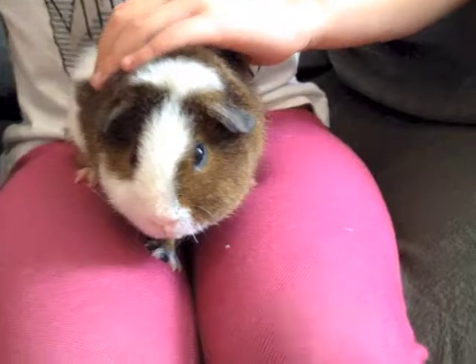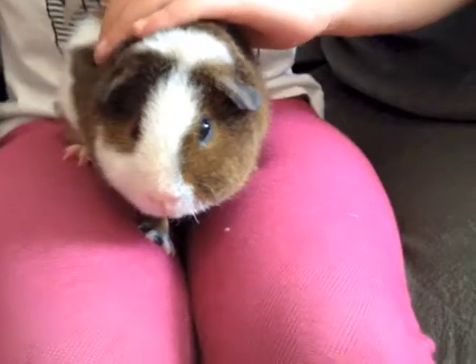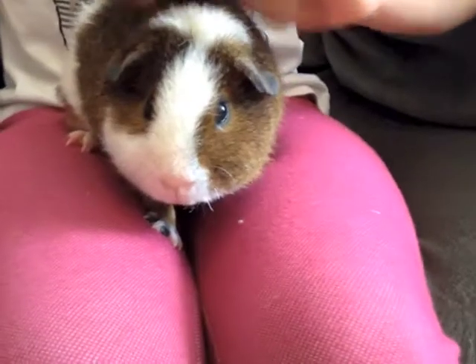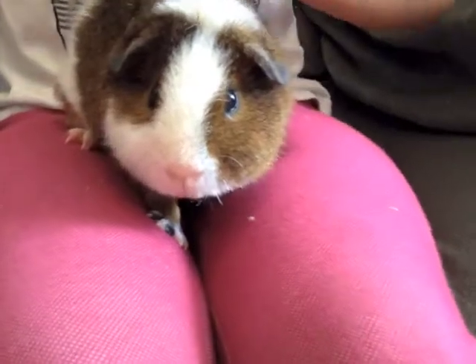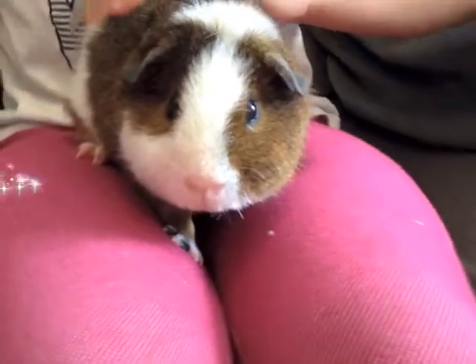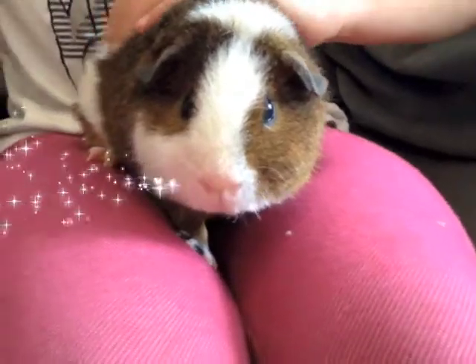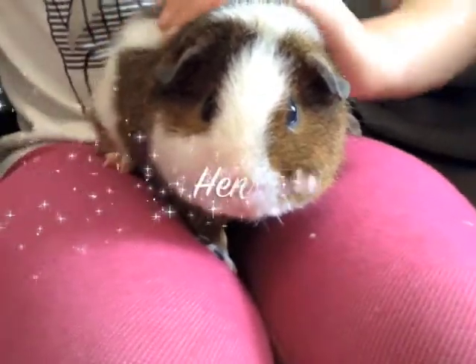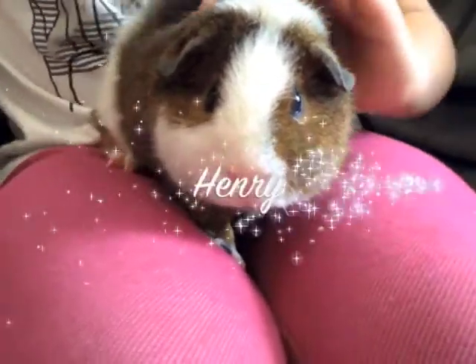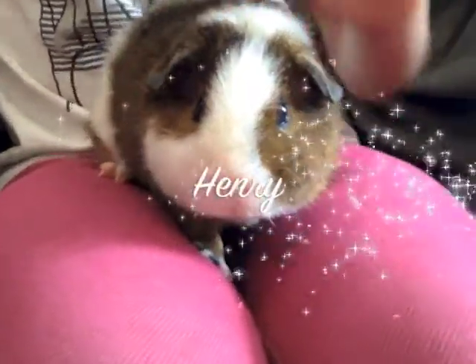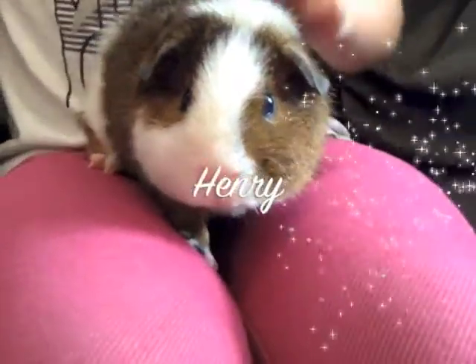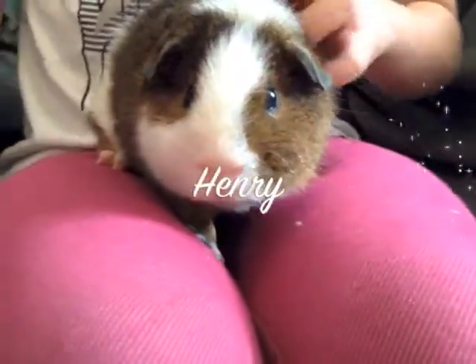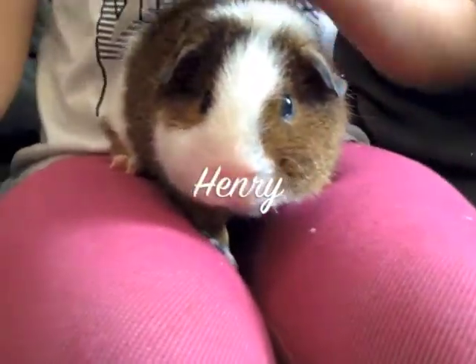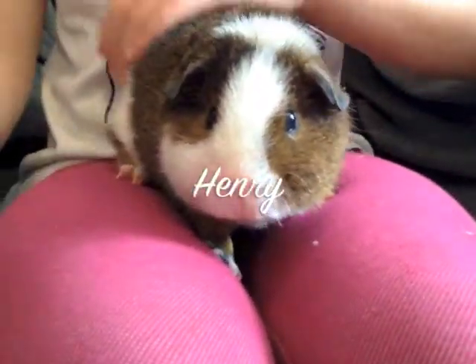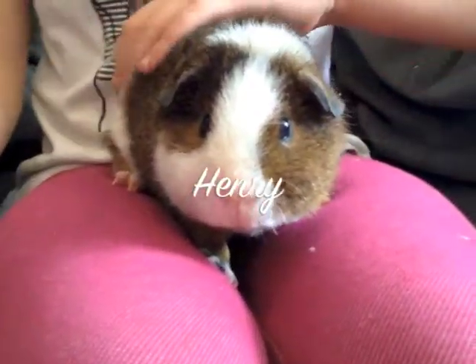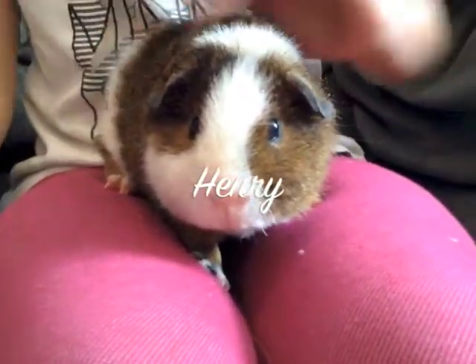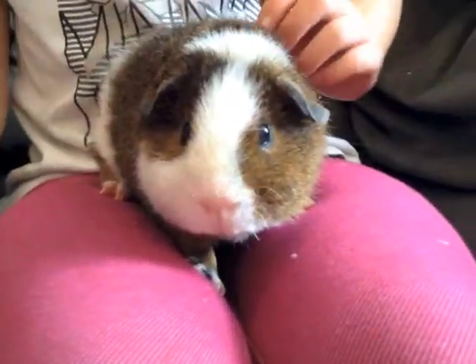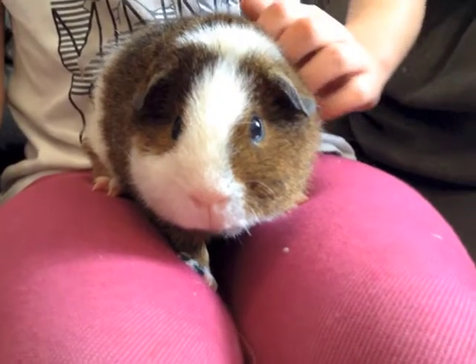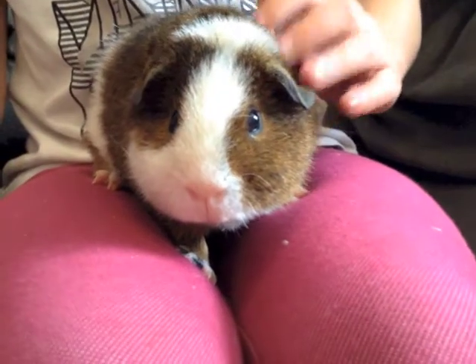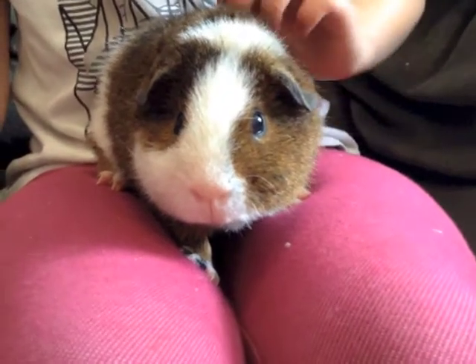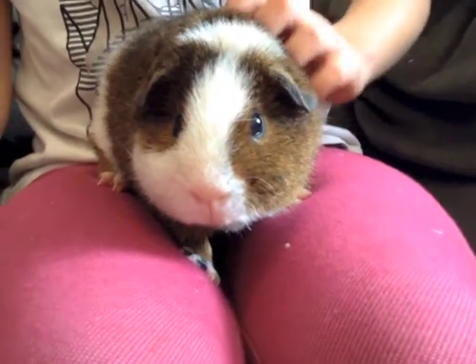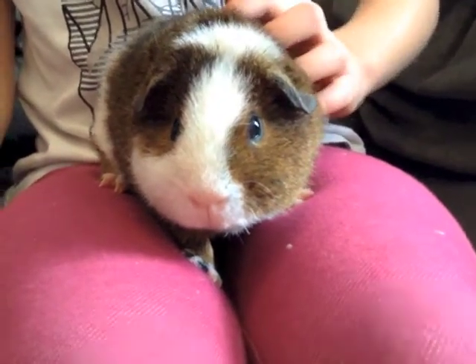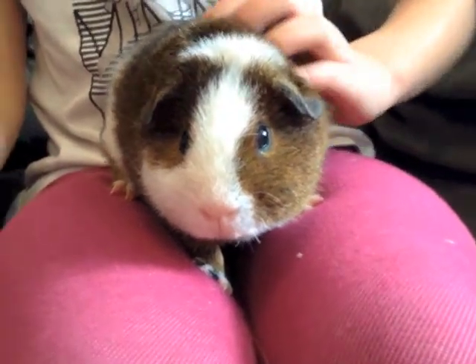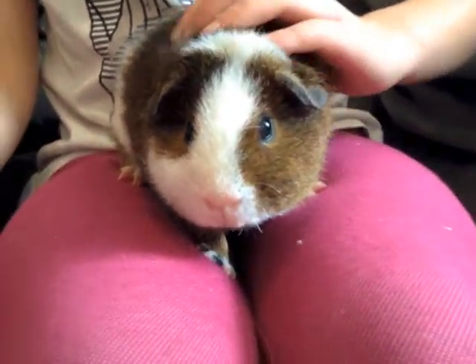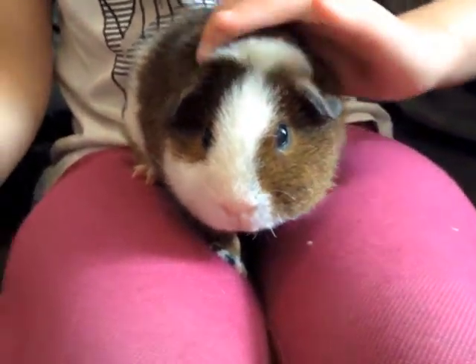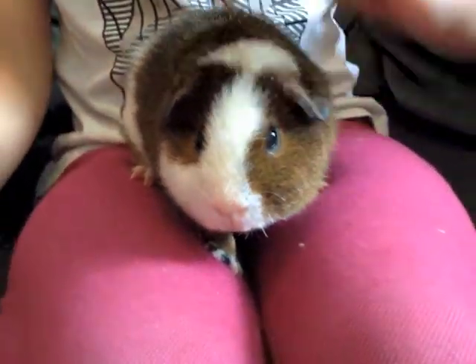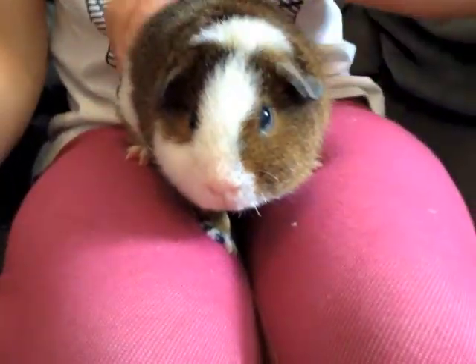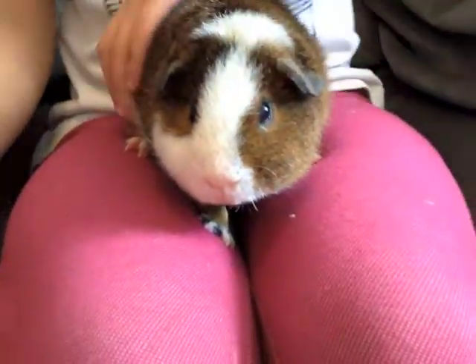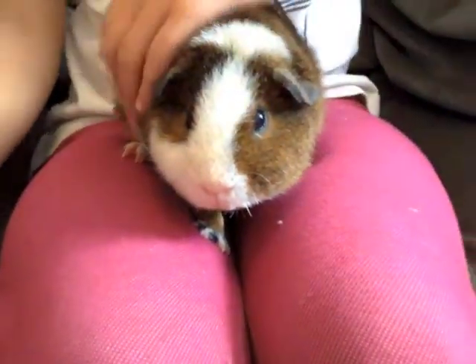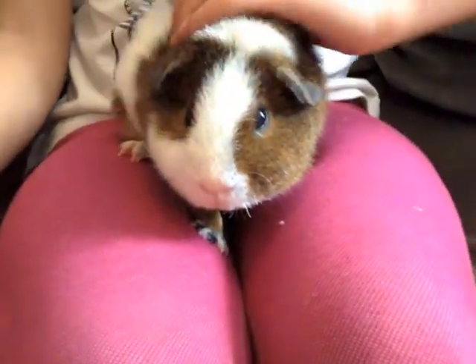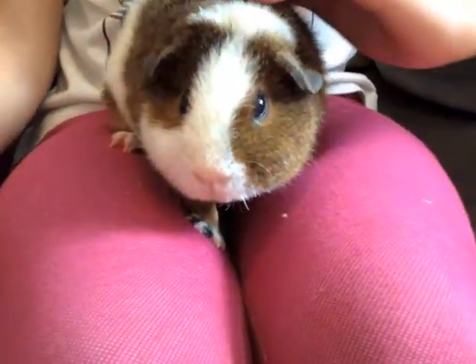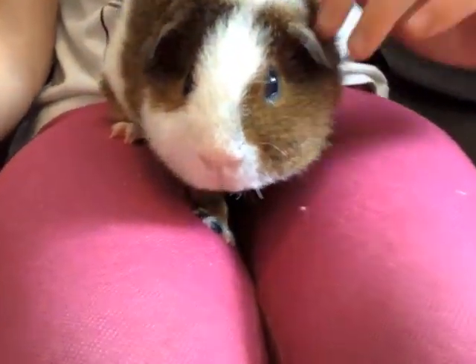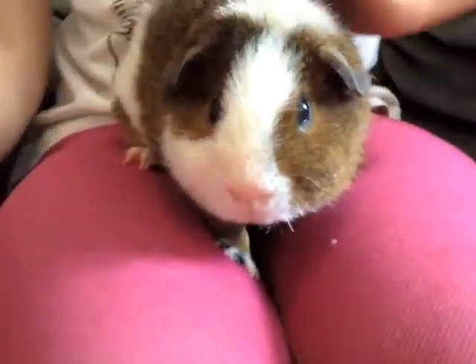Hi guys, today we're doing another video. It's the second day having the guinea pigs and they're both completely used to us — well, not completely. Still quite used to us.